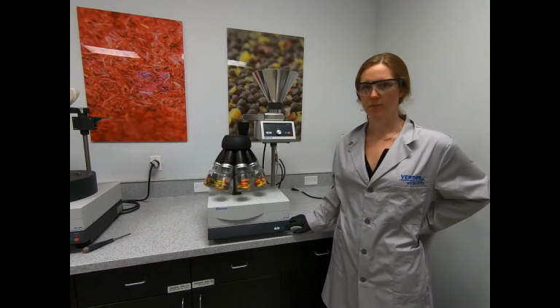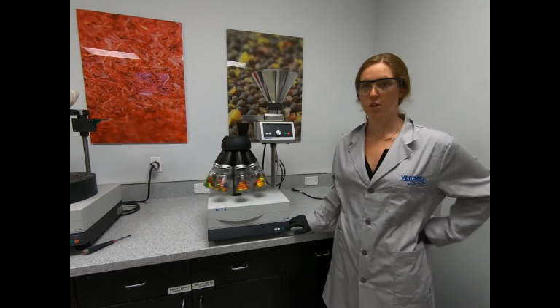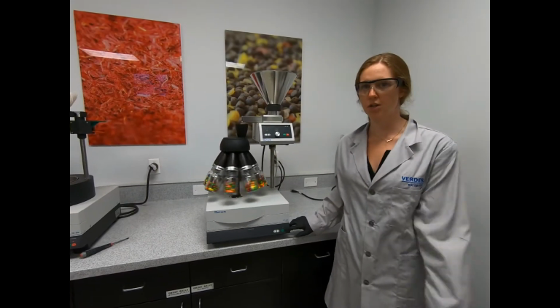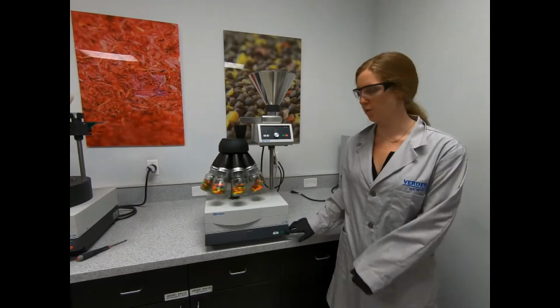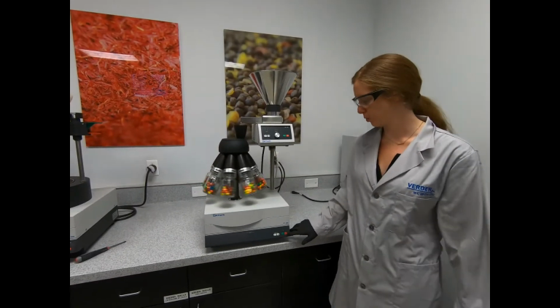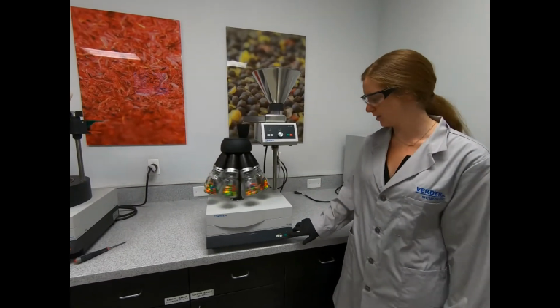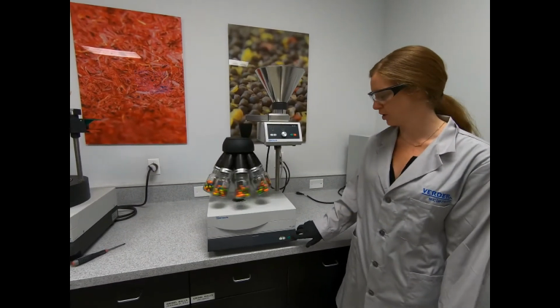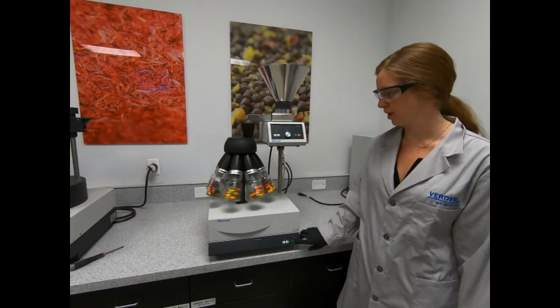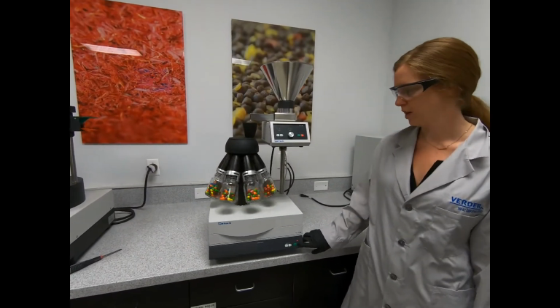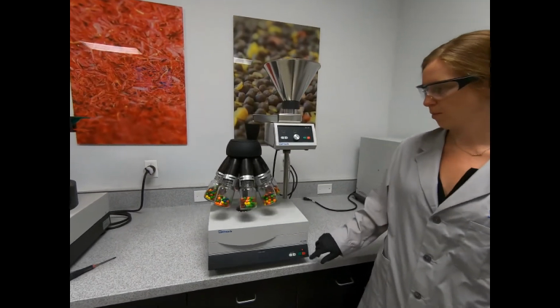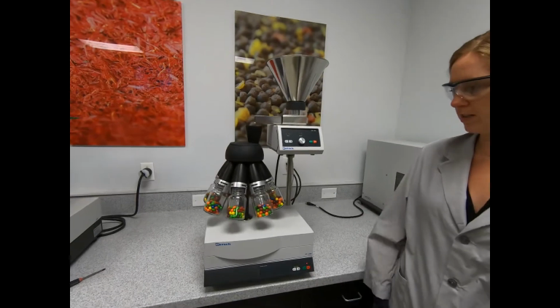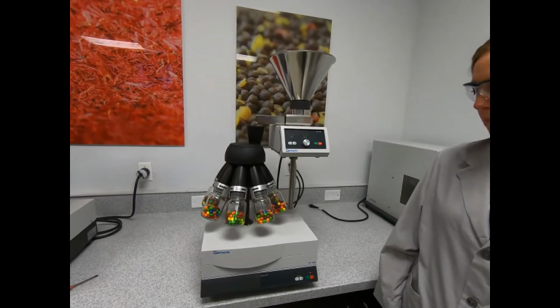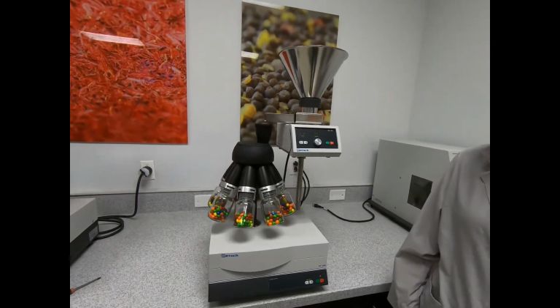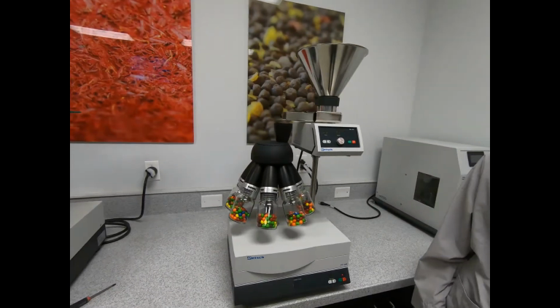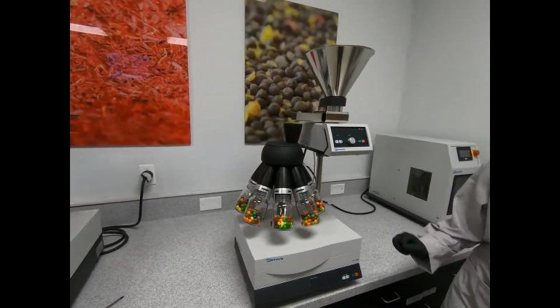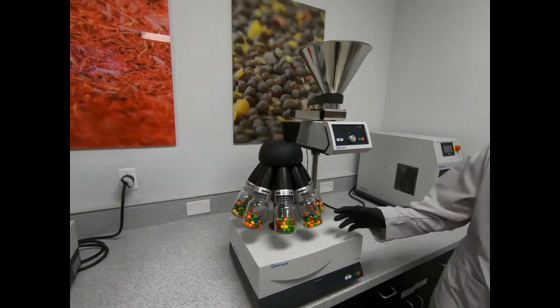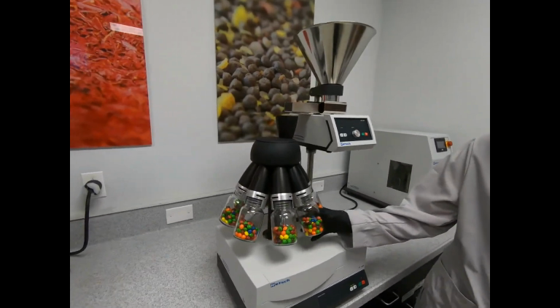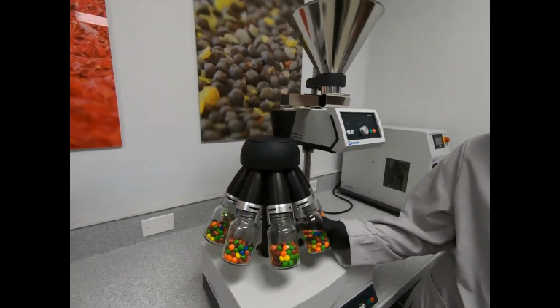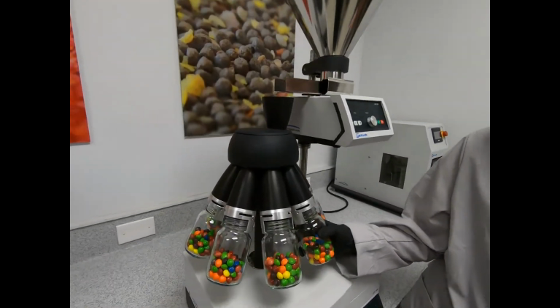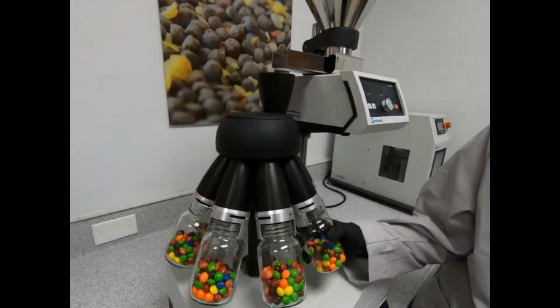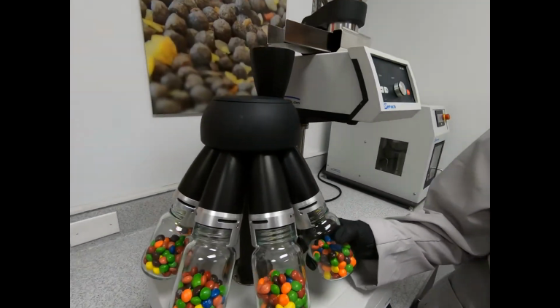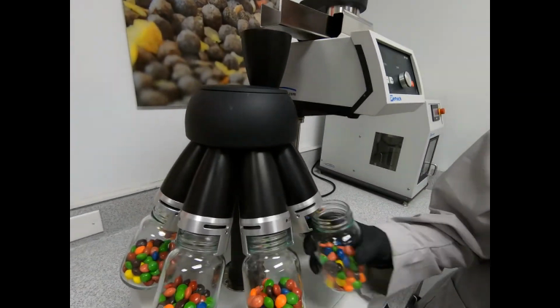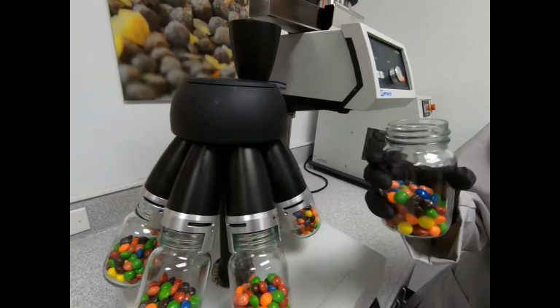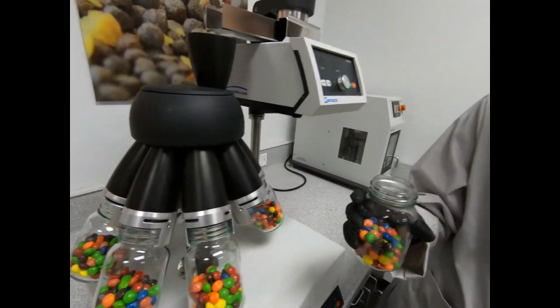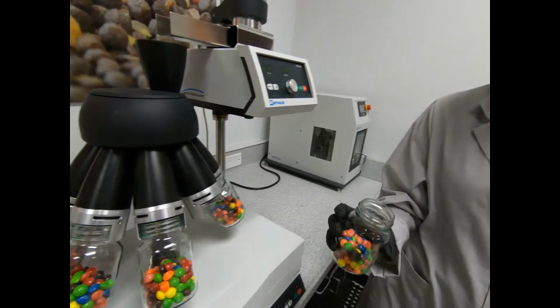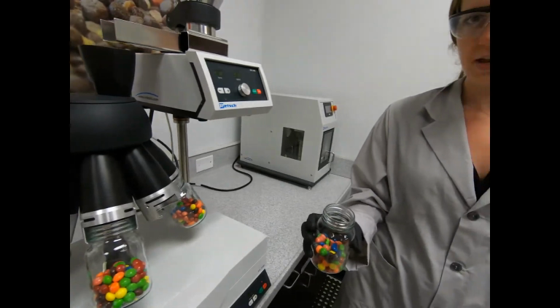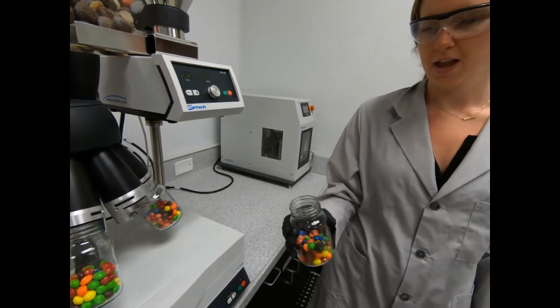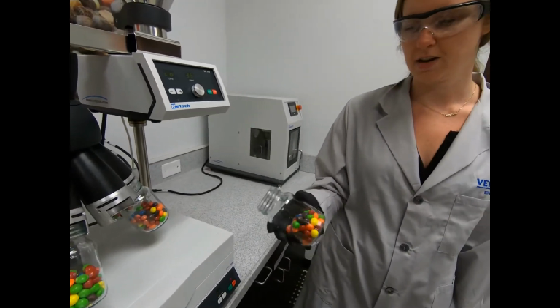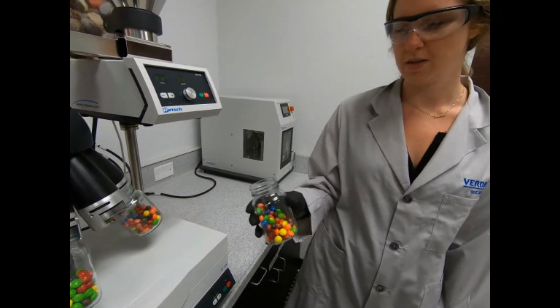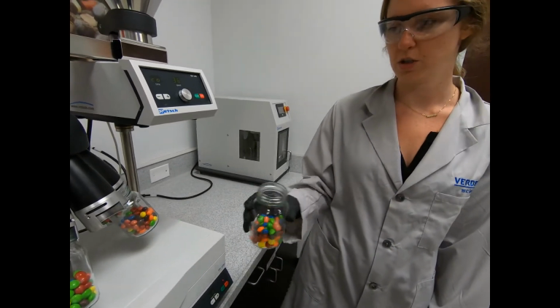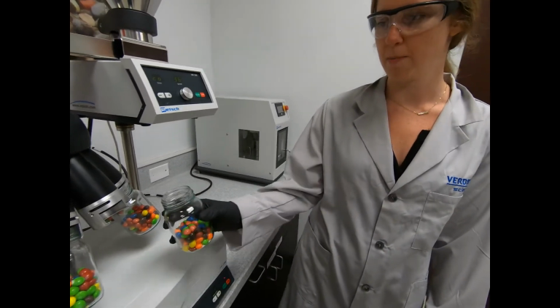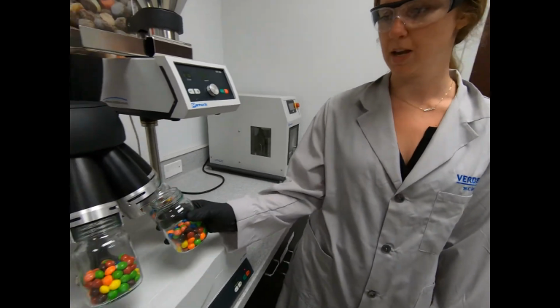Our sample finished processing, so you can press stop. To remove the aliquot, you just simply pop it out, and then you can just pop it back in.